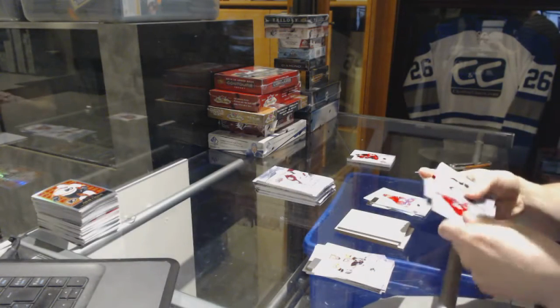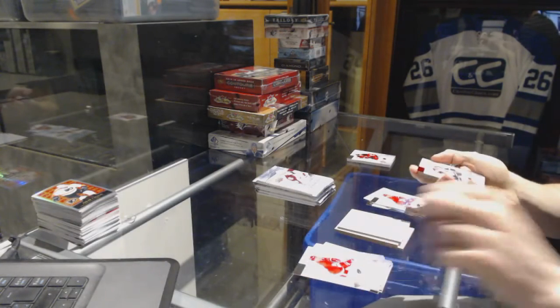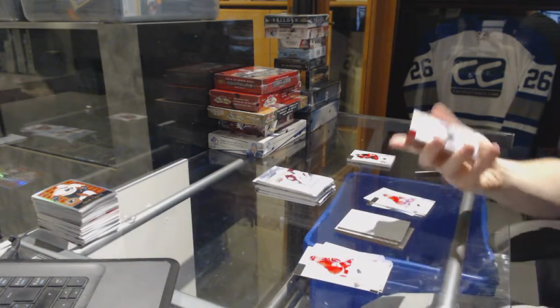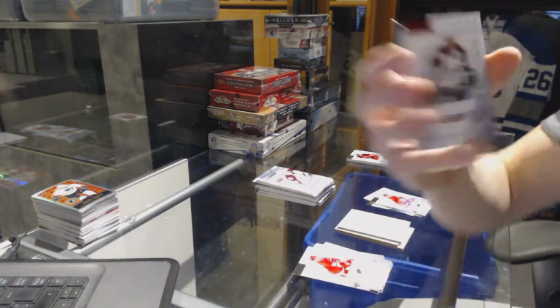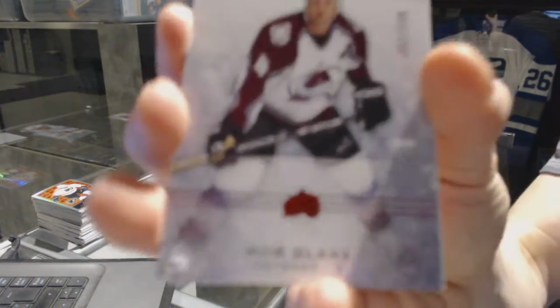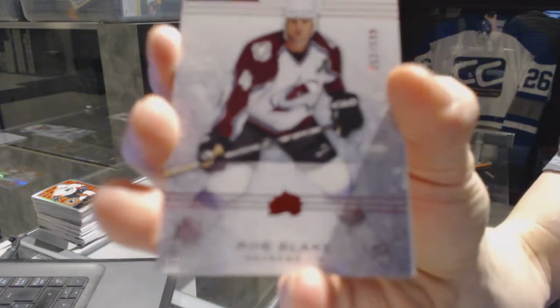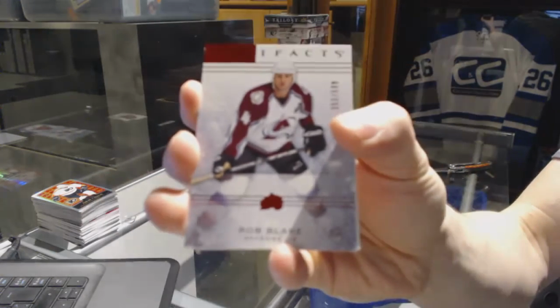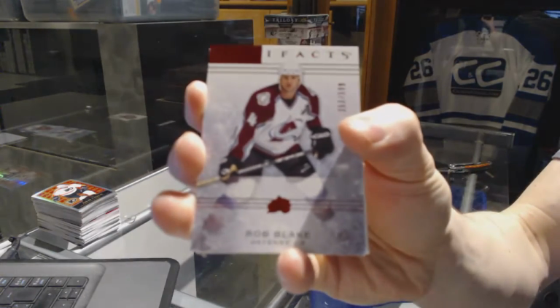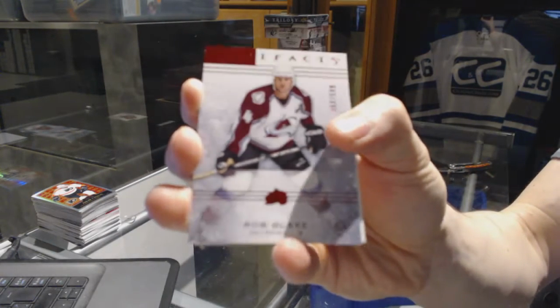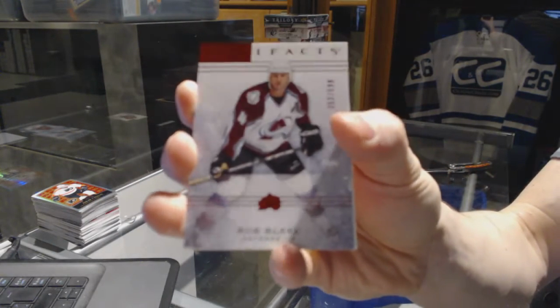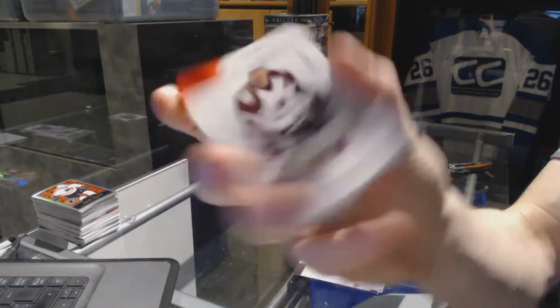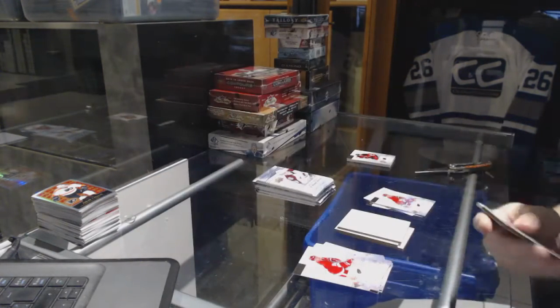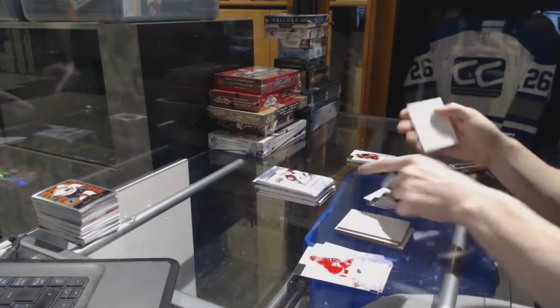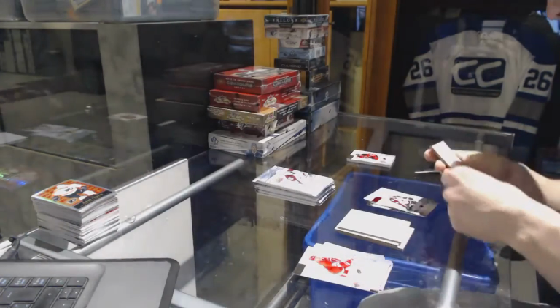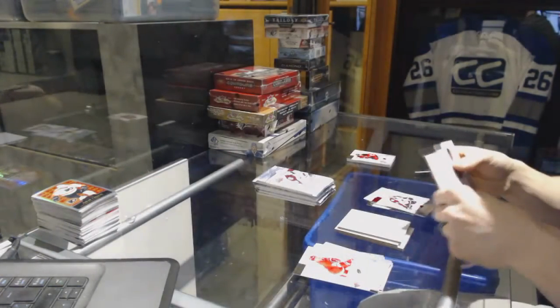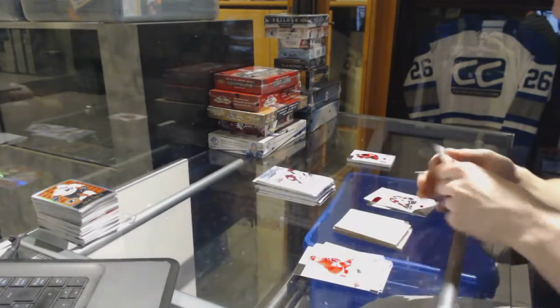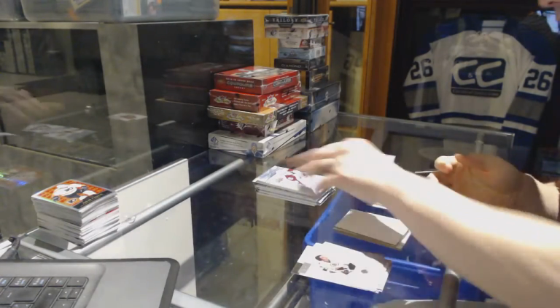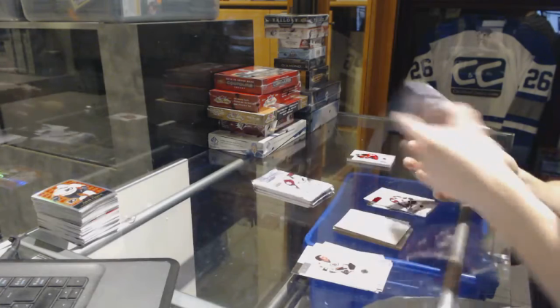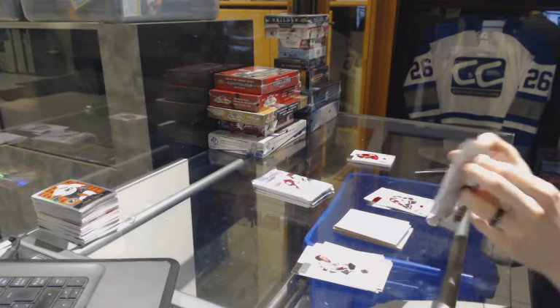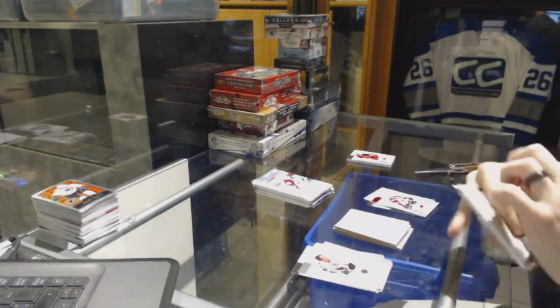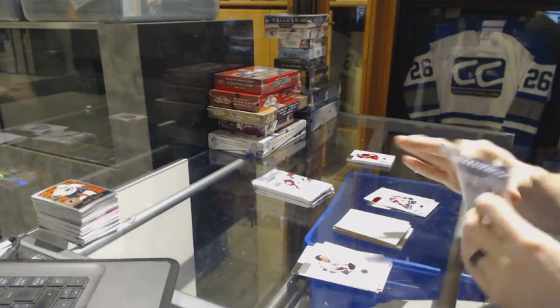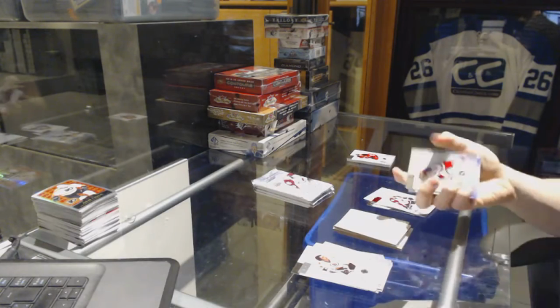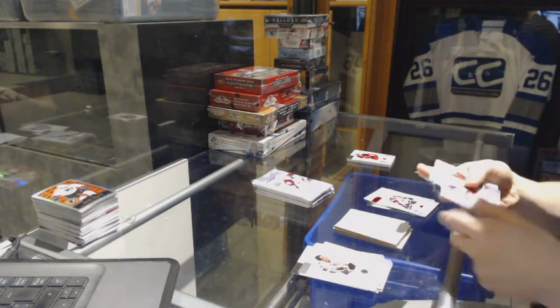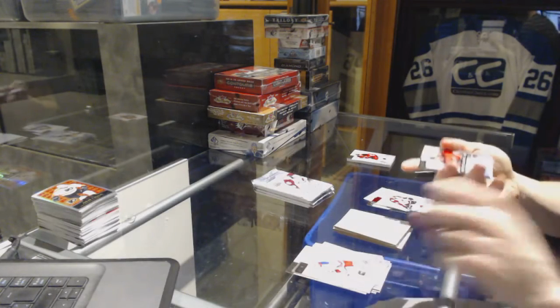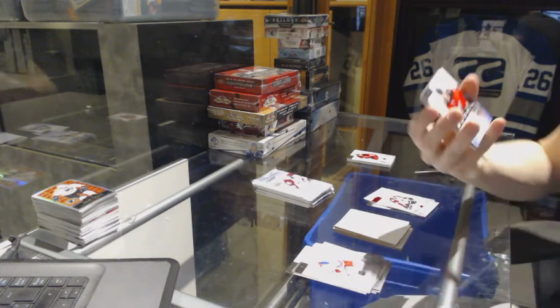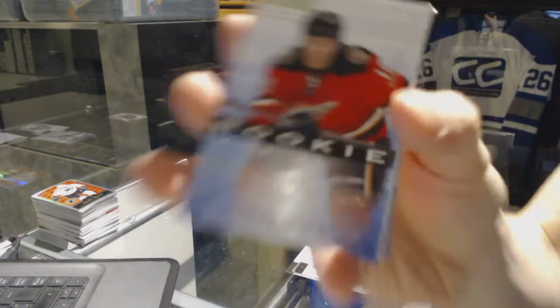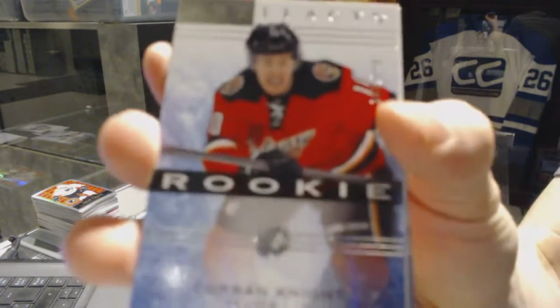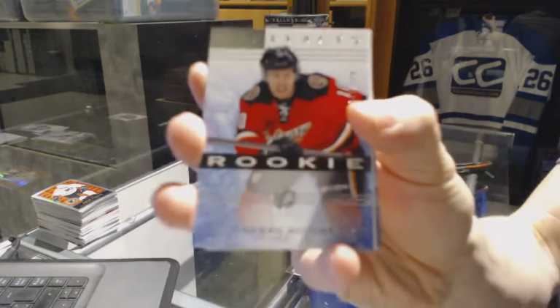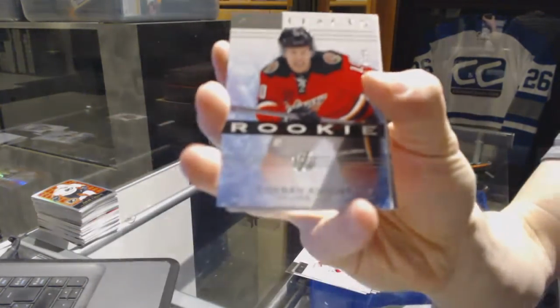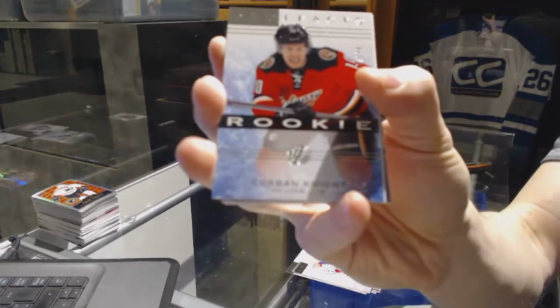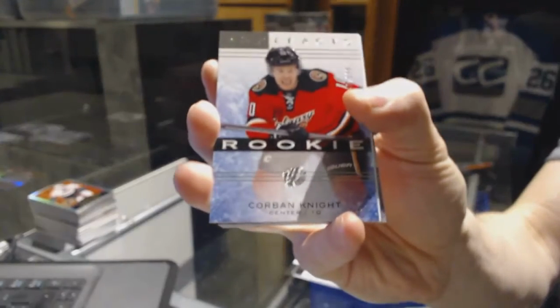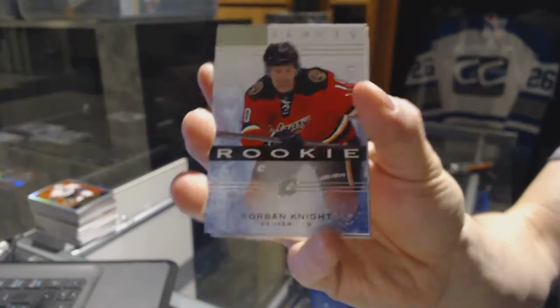We've got a rookie numbered to 599 for the Colorado Avalanche, Rob Blake. And a rookie numbered to 999 for the Calgary Flames, Corbin Knight.